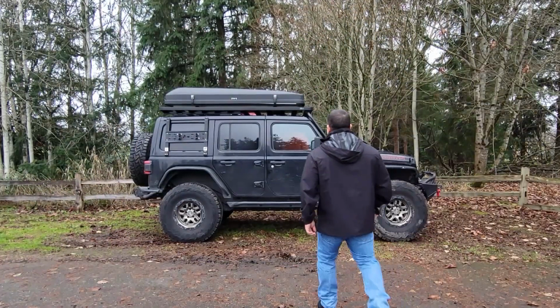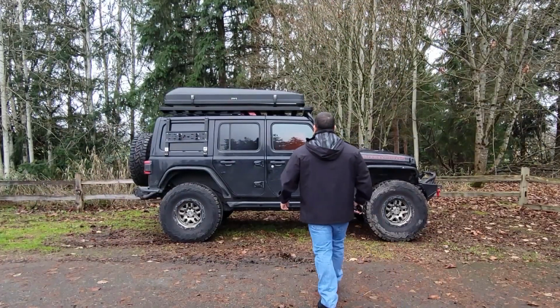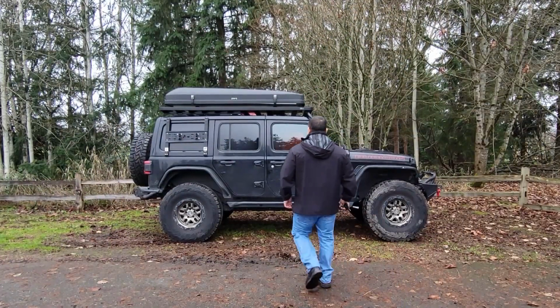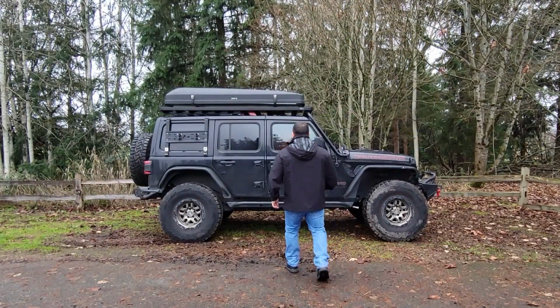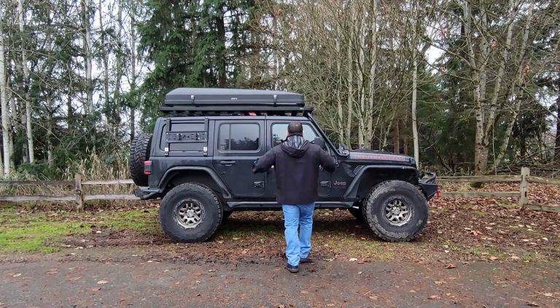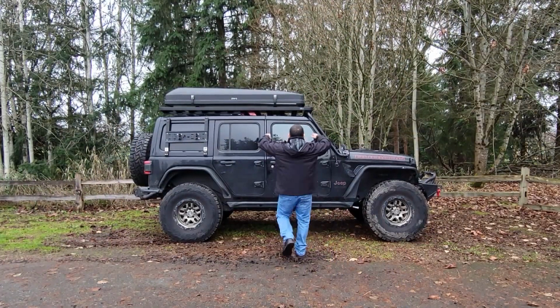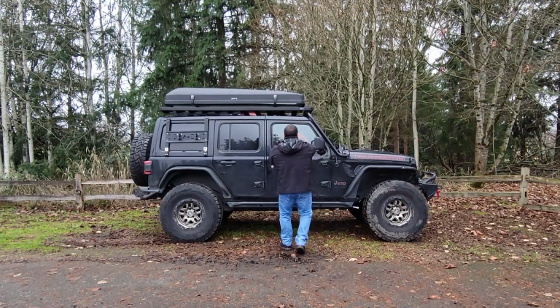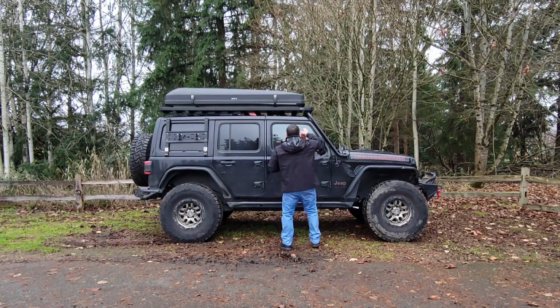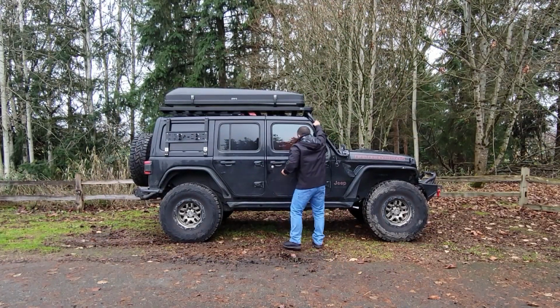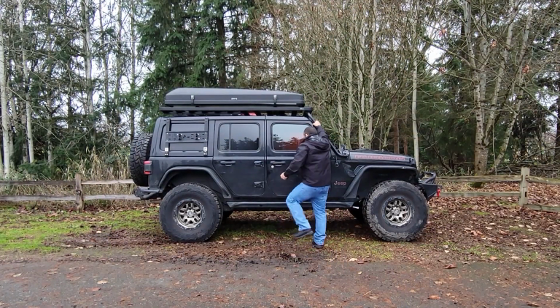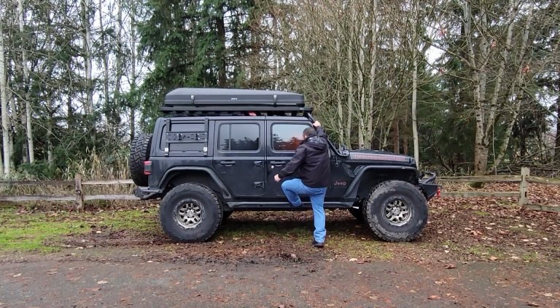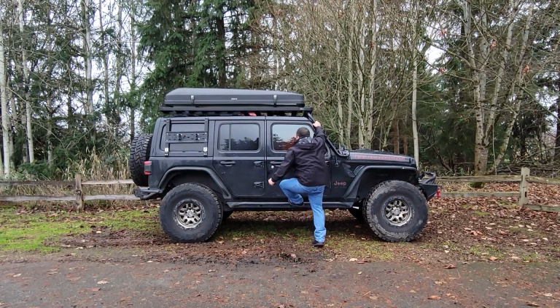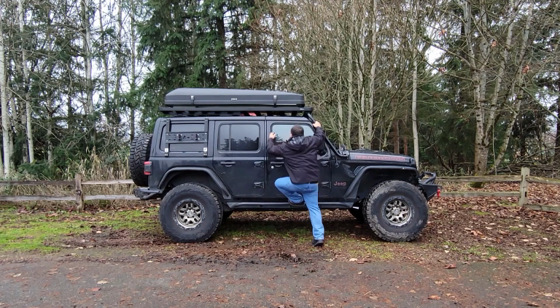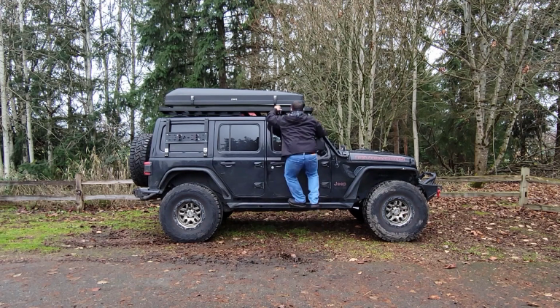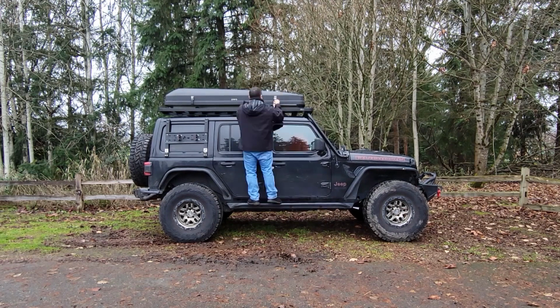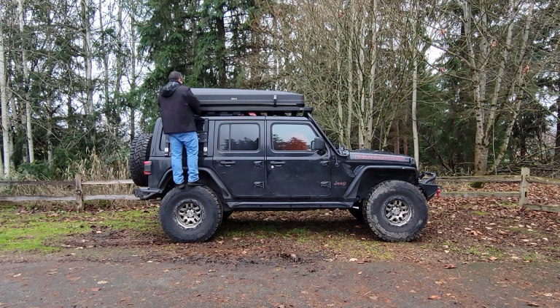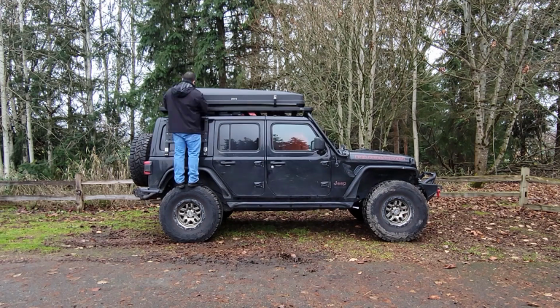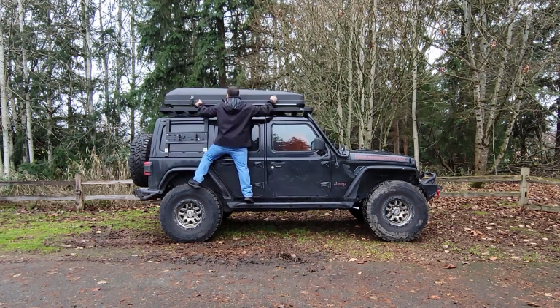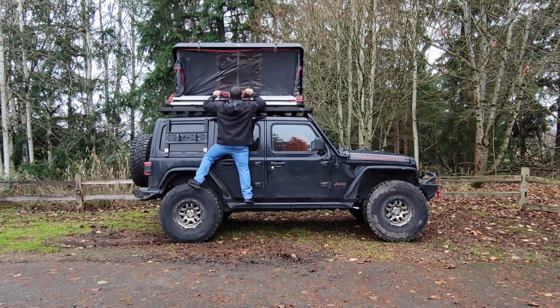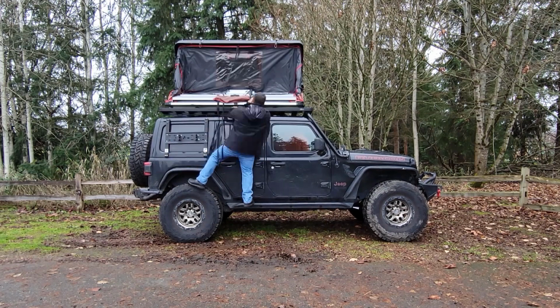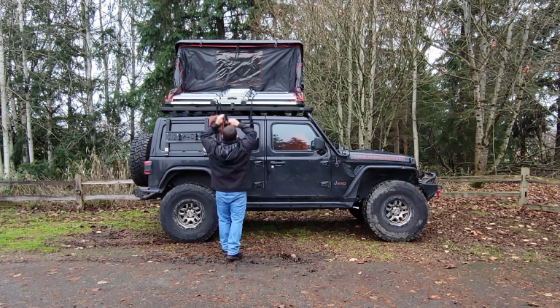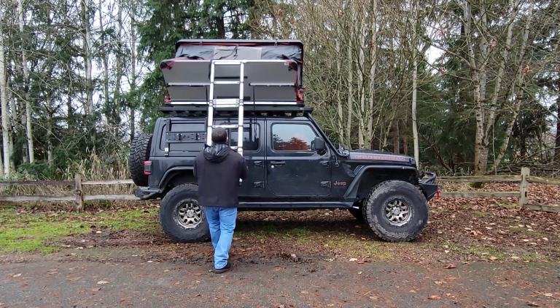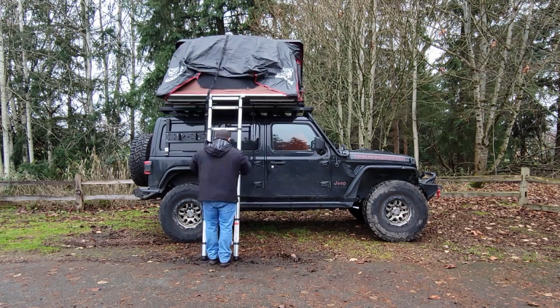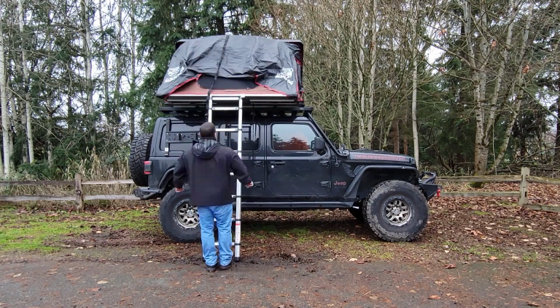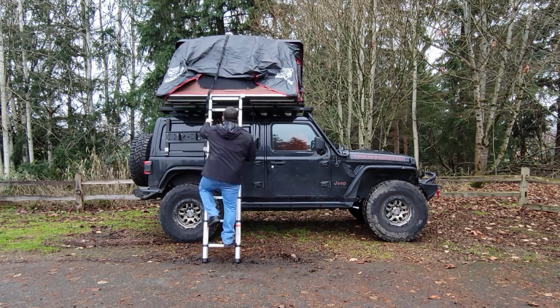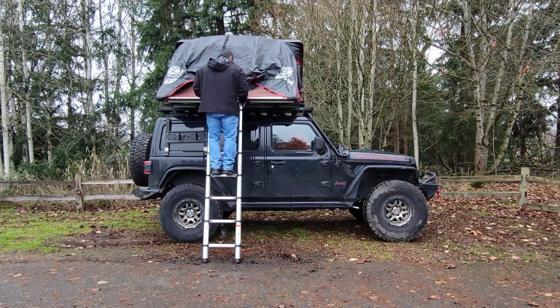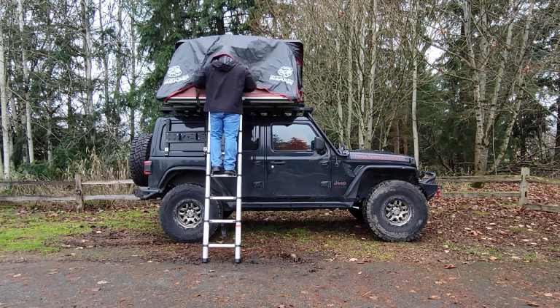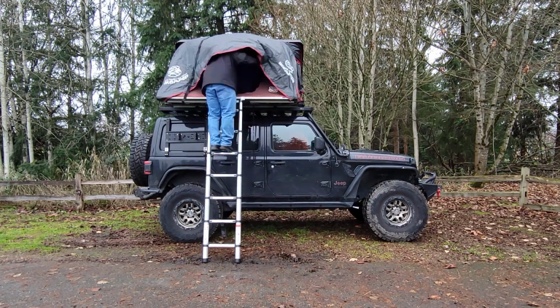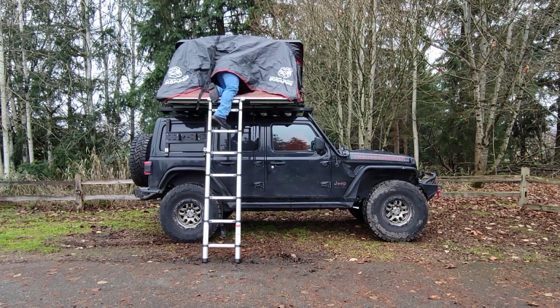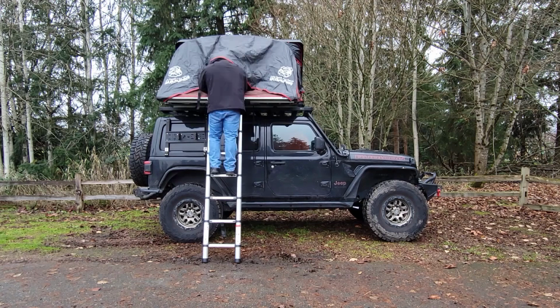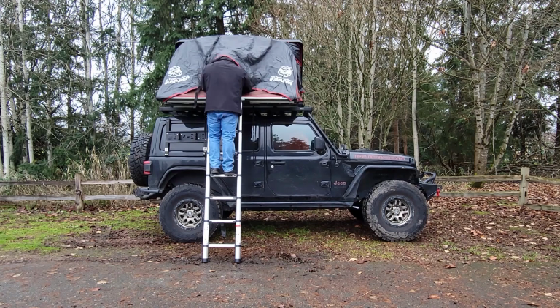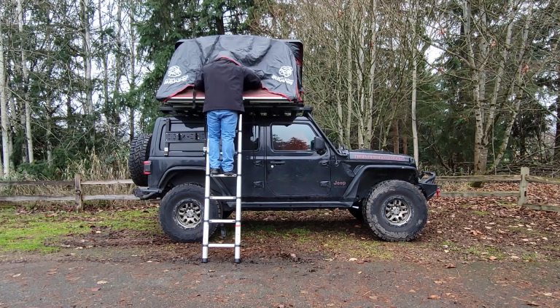Hey guys! Today we'll prep our iCamper SkyCamp 2.0 for some snow camping. We'll post a follow-up video in a few days with a quick field test review, so please be on the lookout for it.